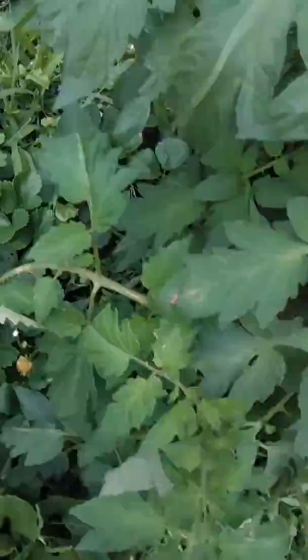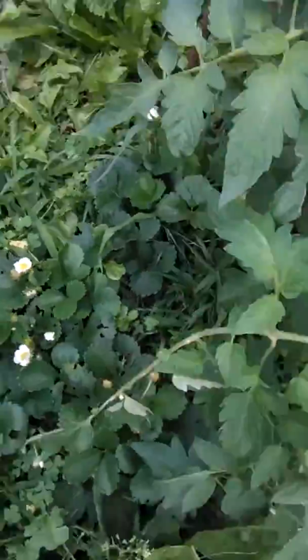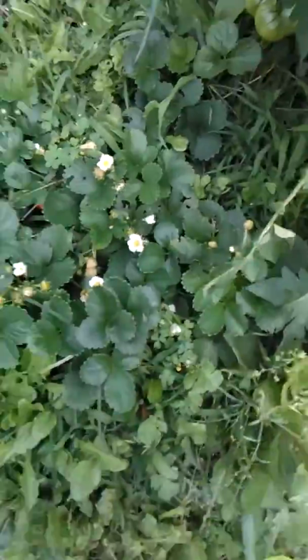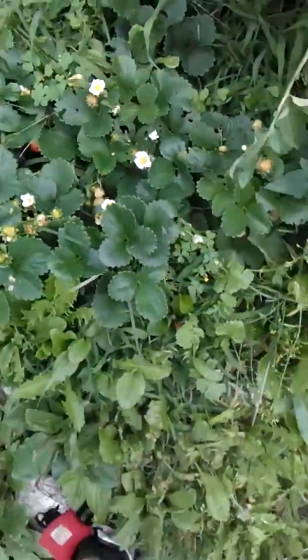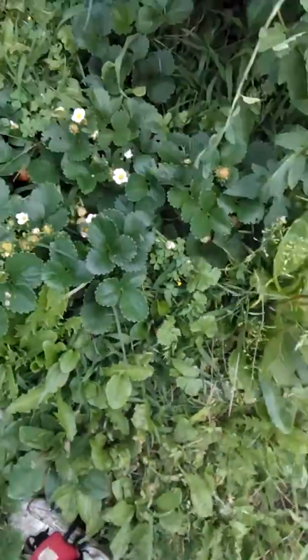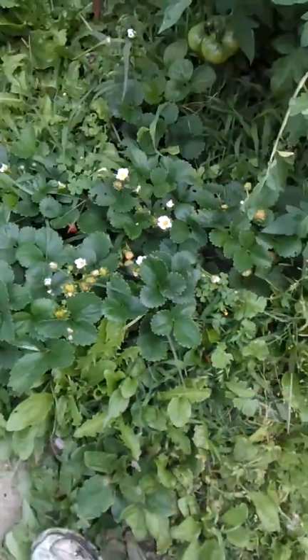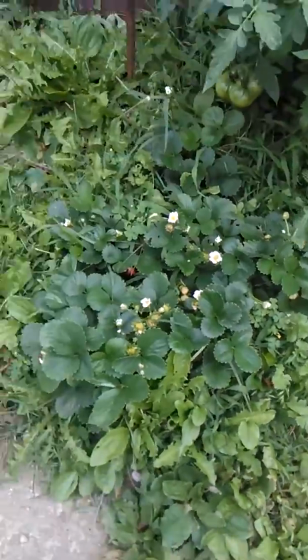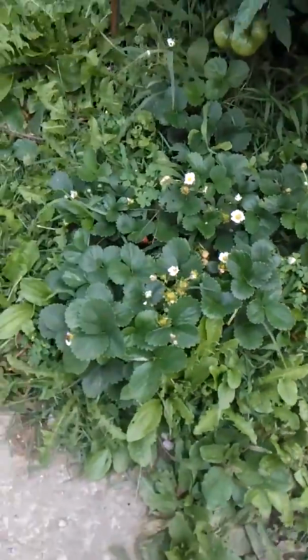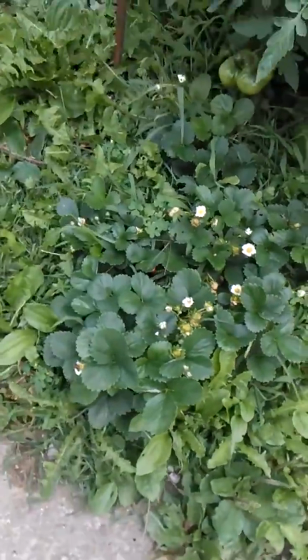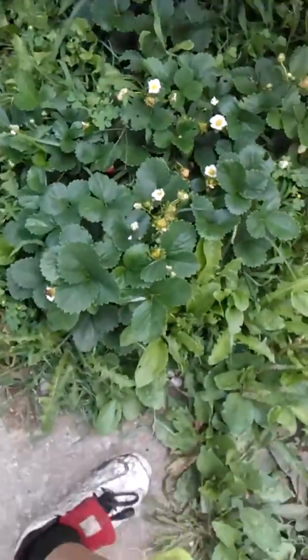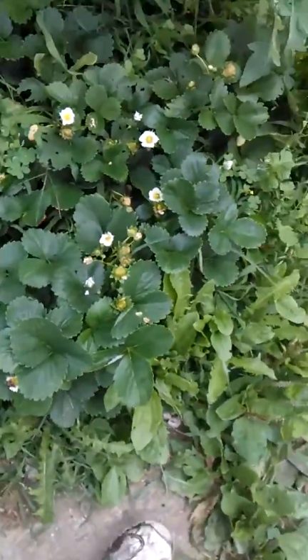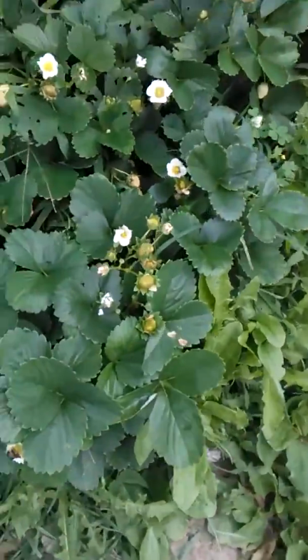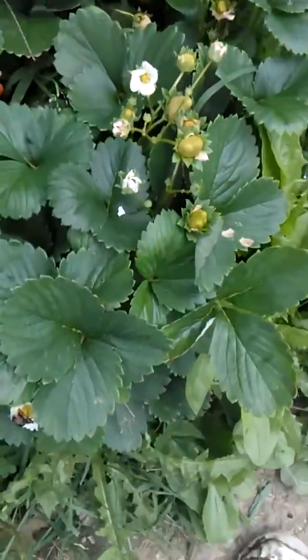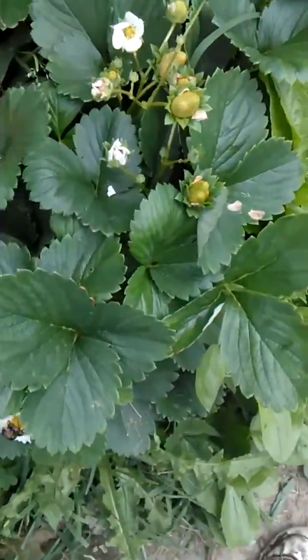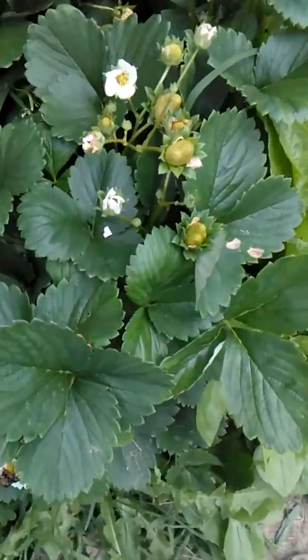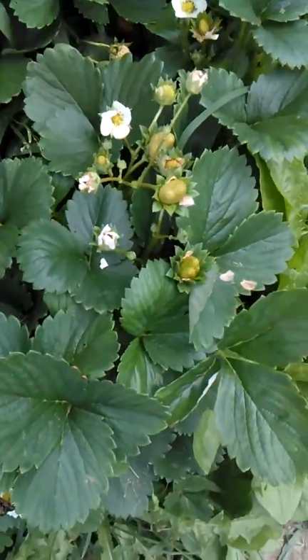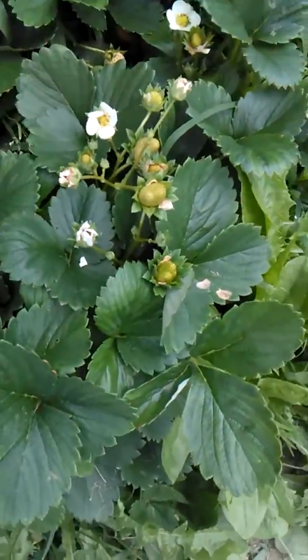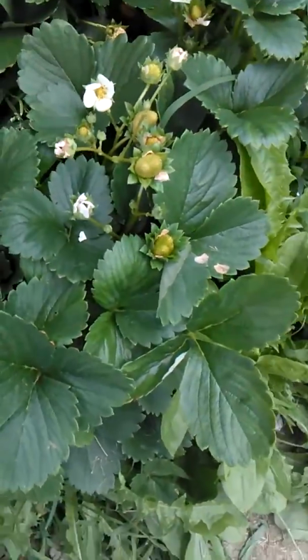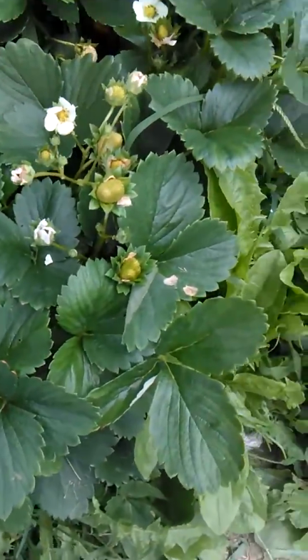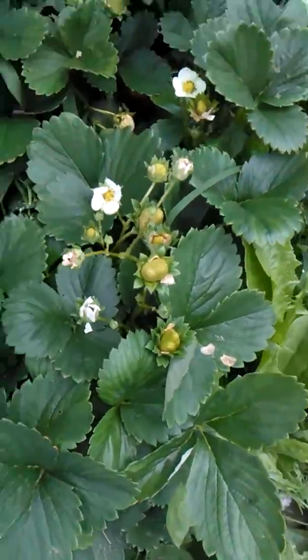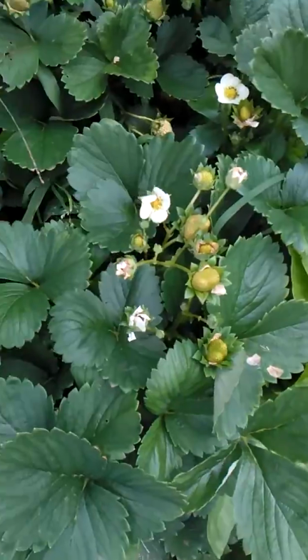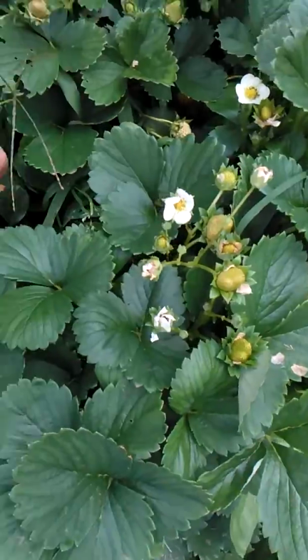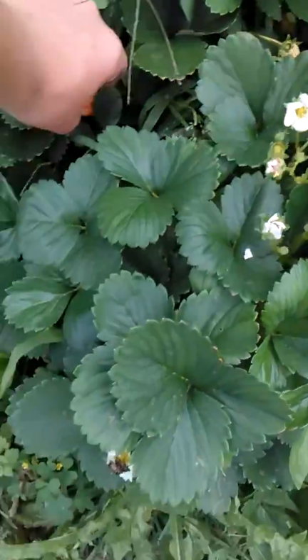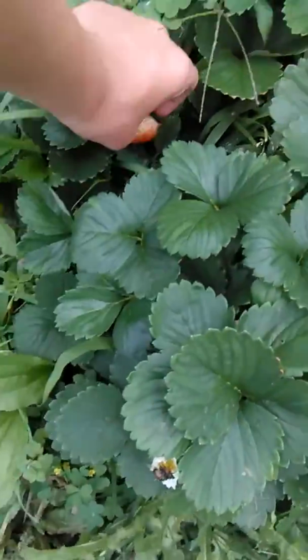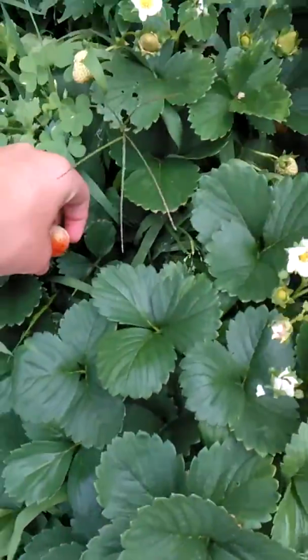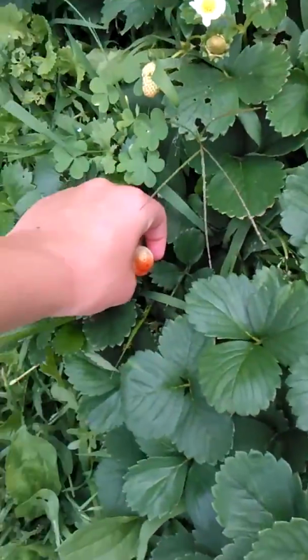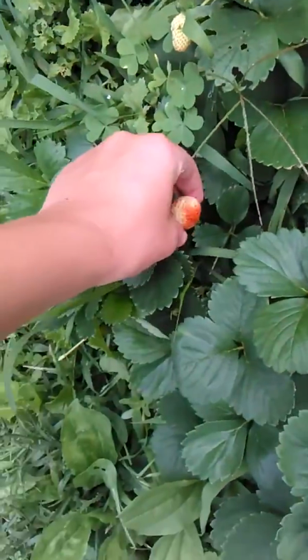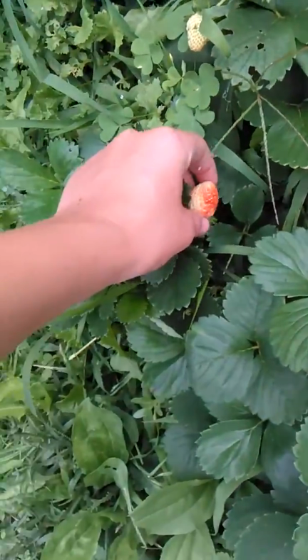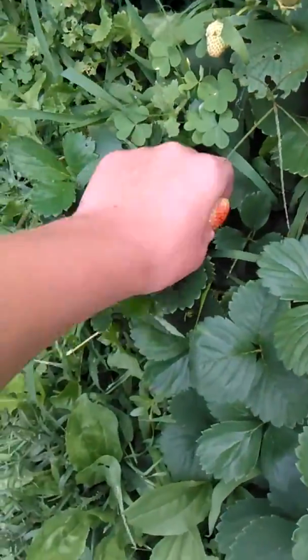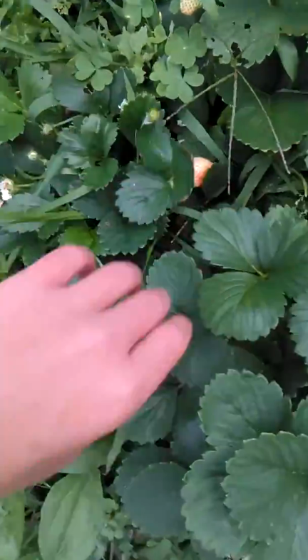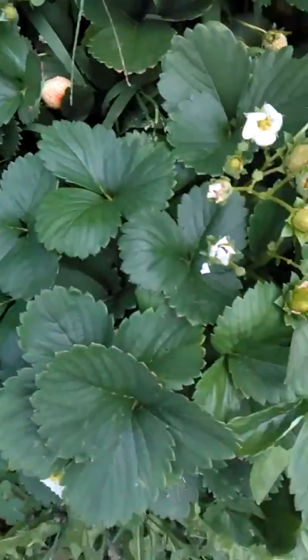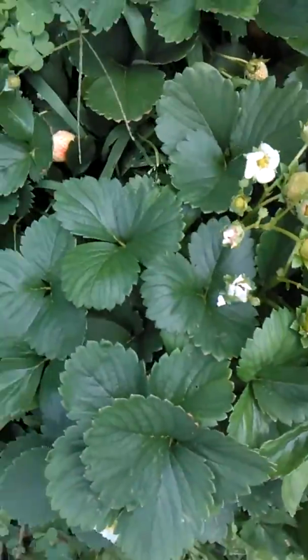Here are my other strawberries. Look how beautiful these guys are. This one is starting to get ripe. See that?